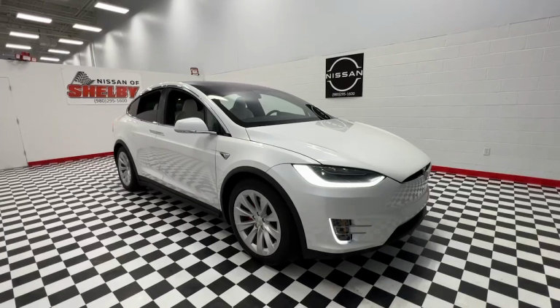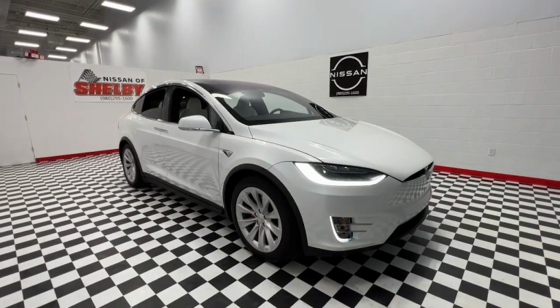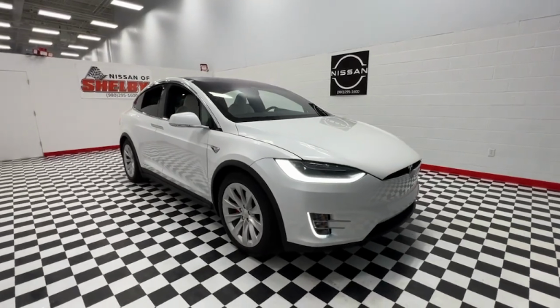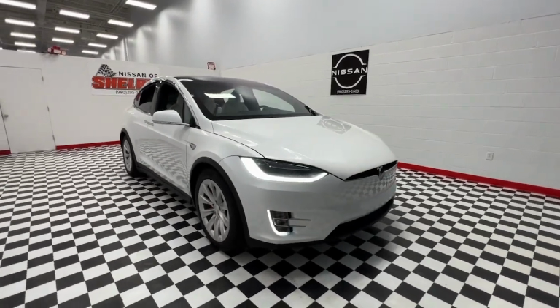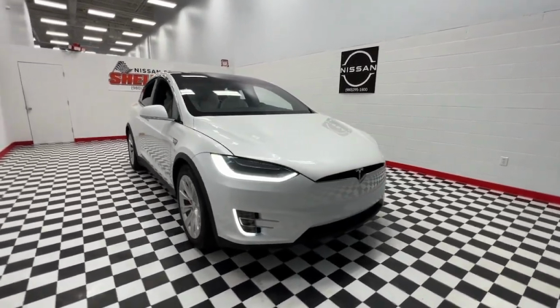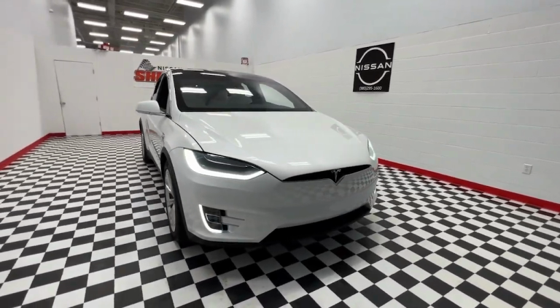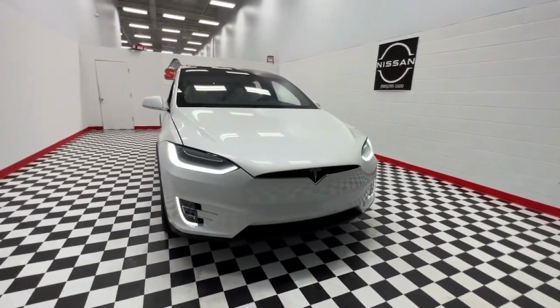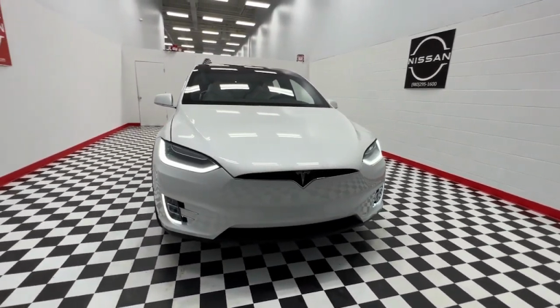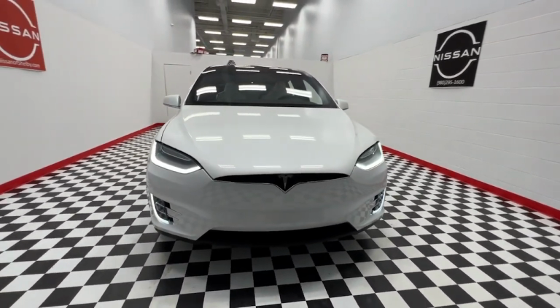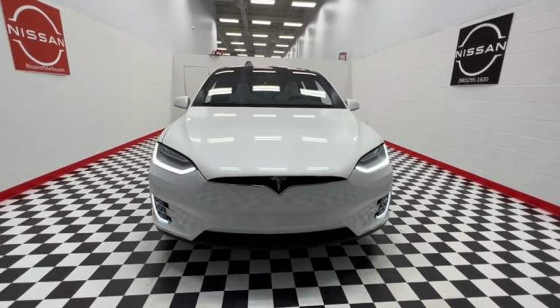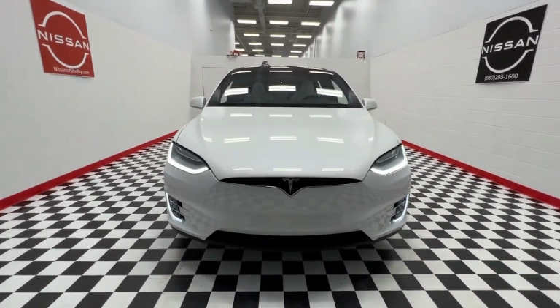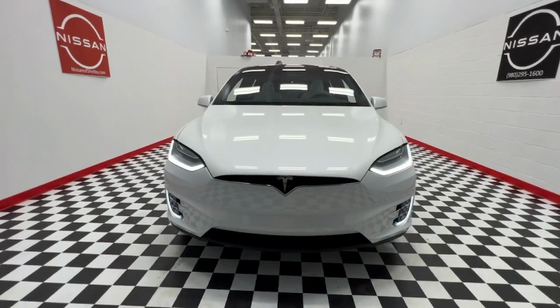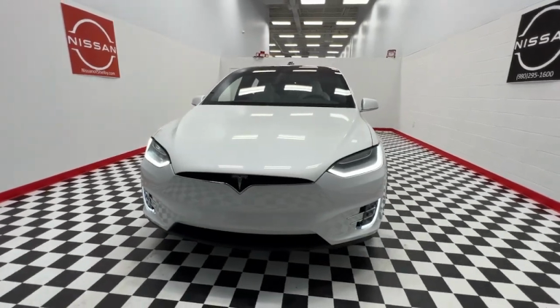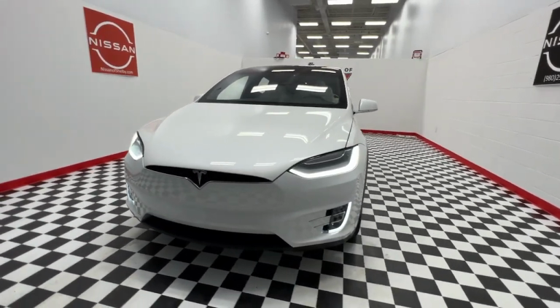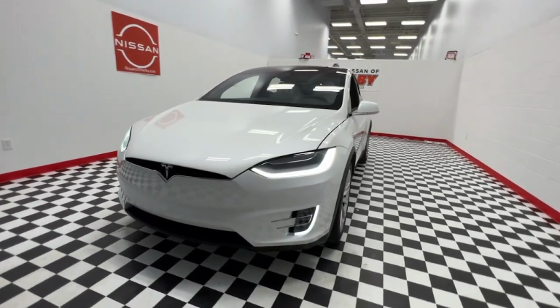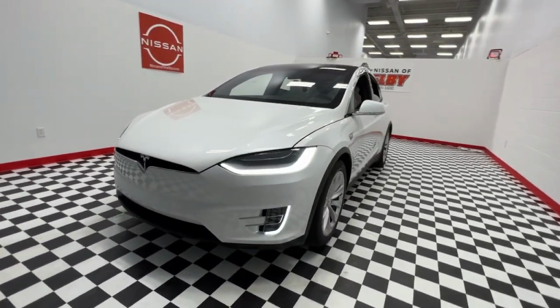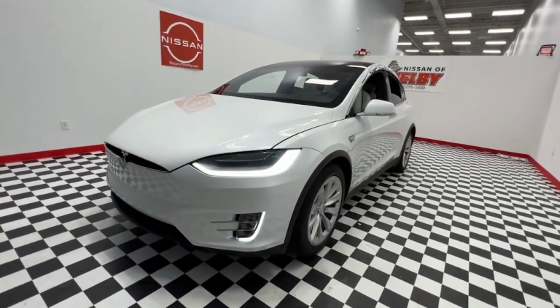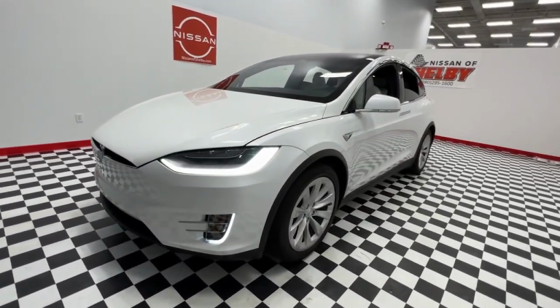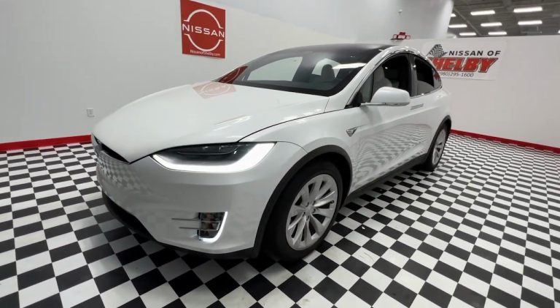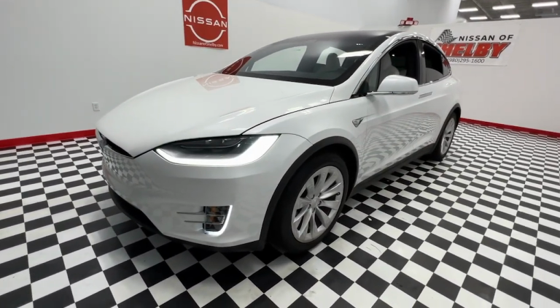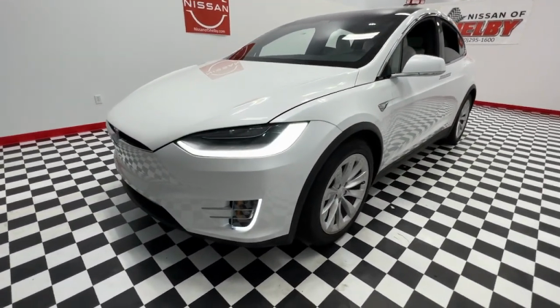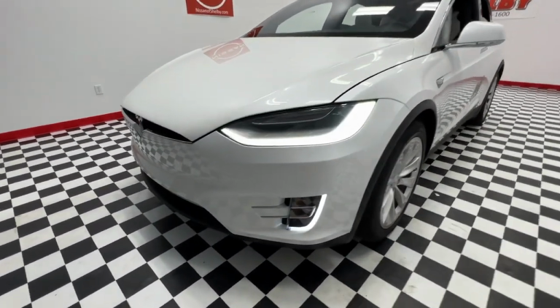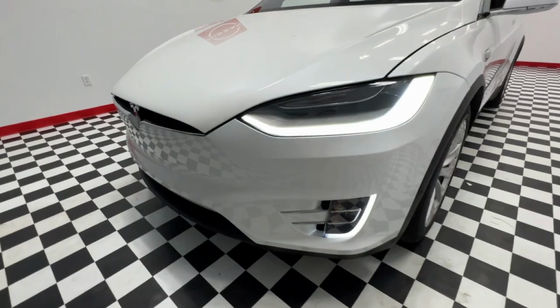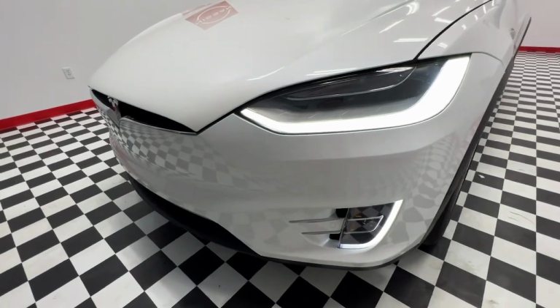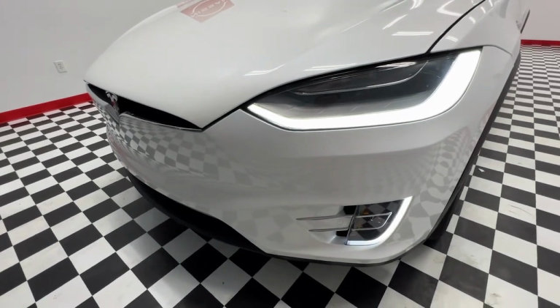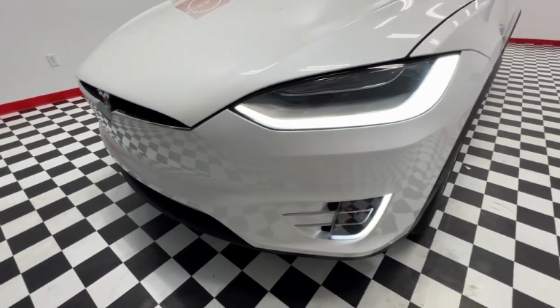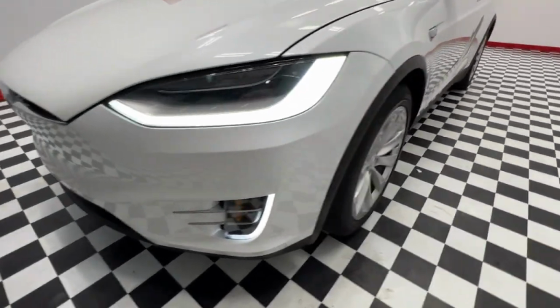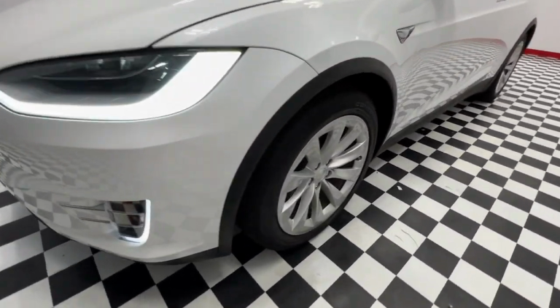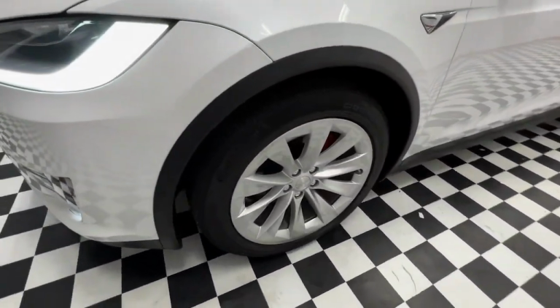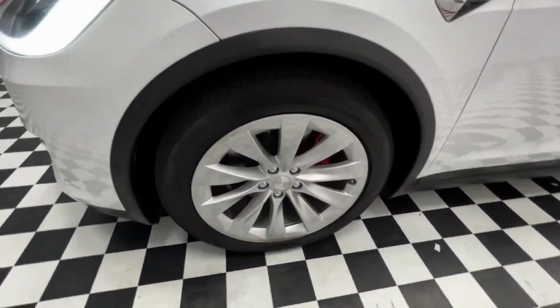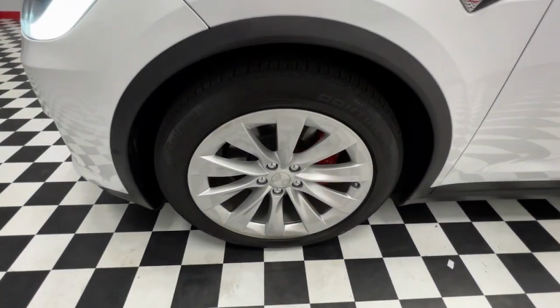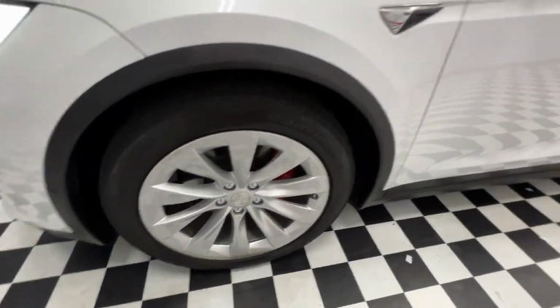Go home happy with the 2020 Tesla Model X. With less than 15,000 miles on the odometer, this vehicle stands out from the rest. See what the future looks like when you enter this super high-tech Tesla Model X.